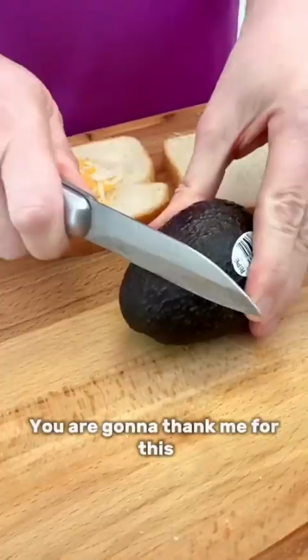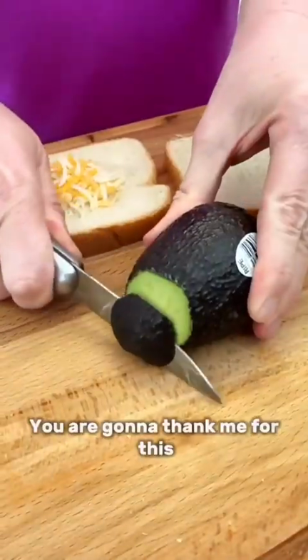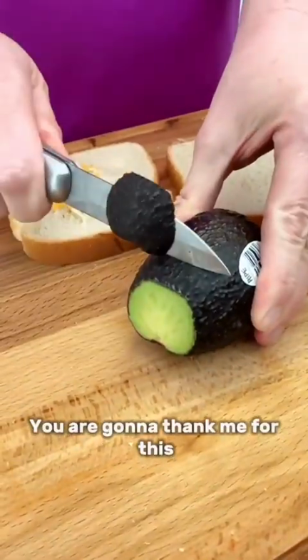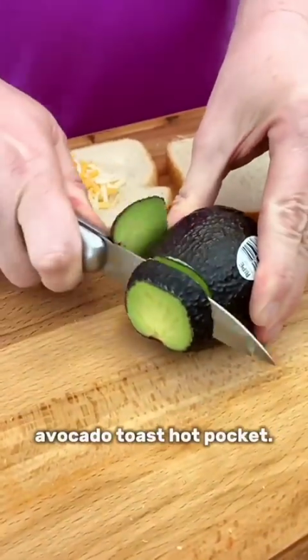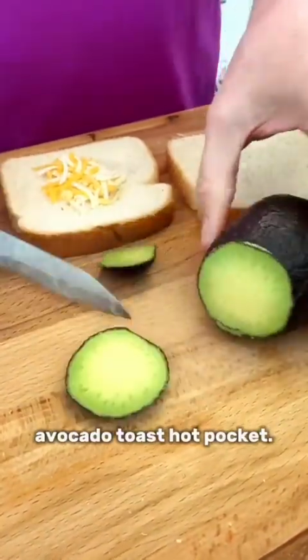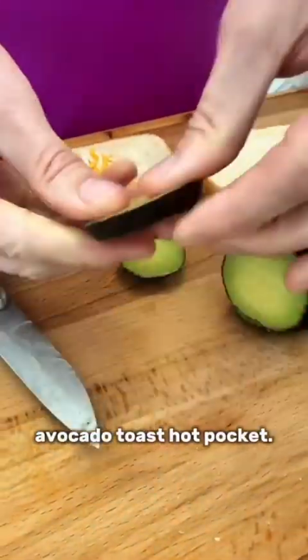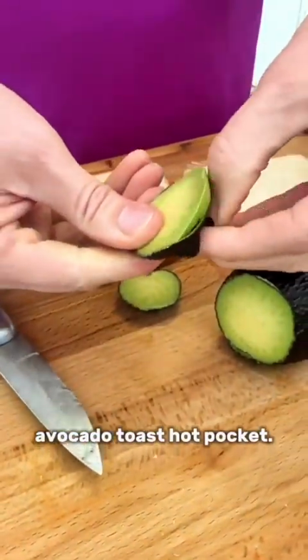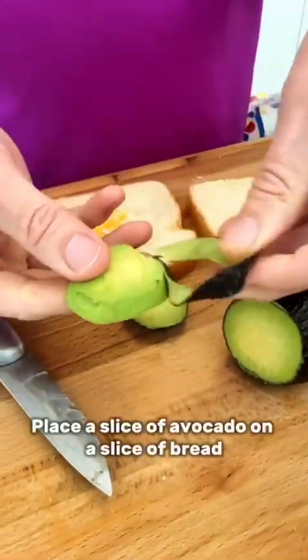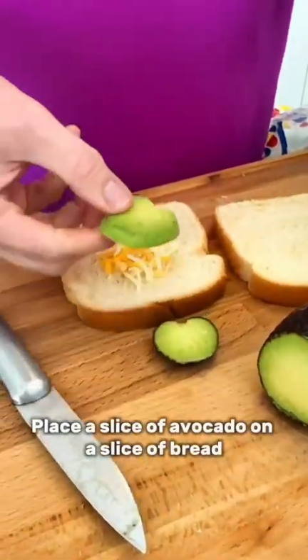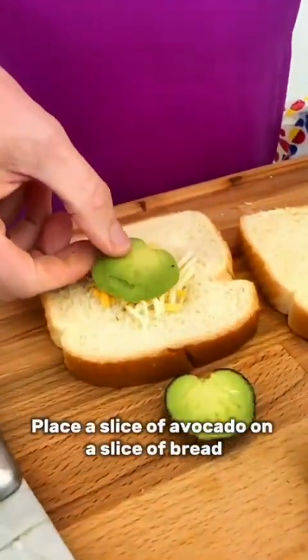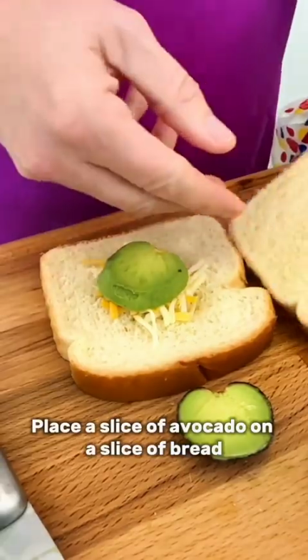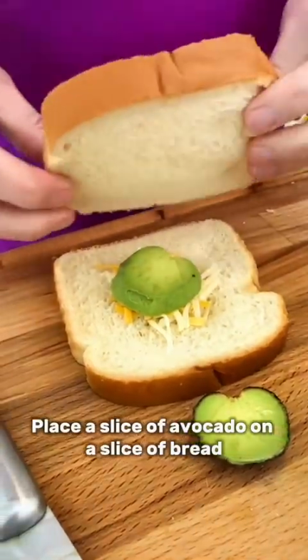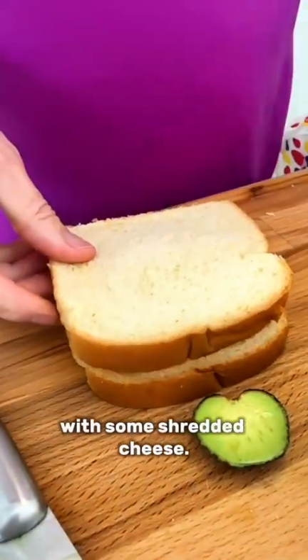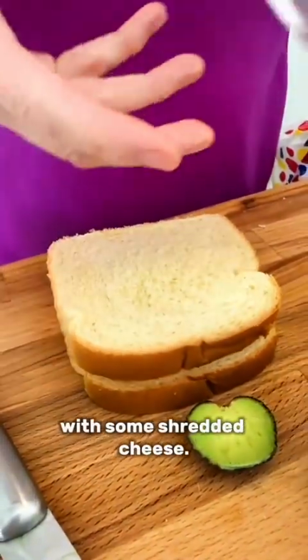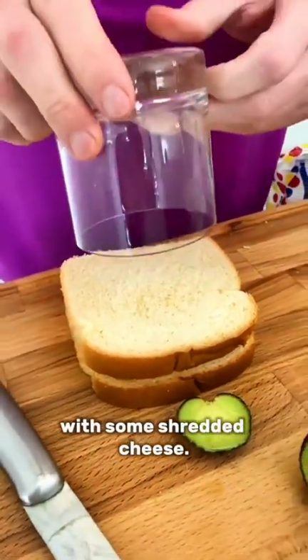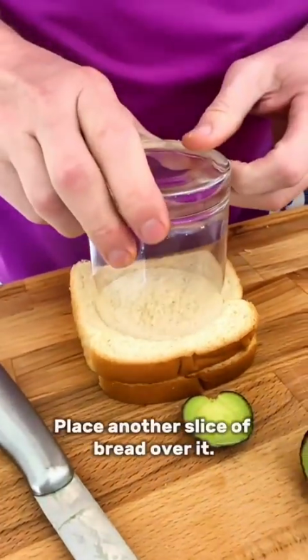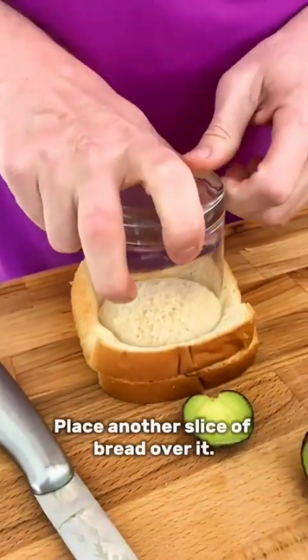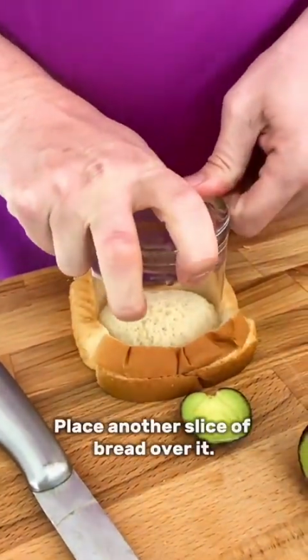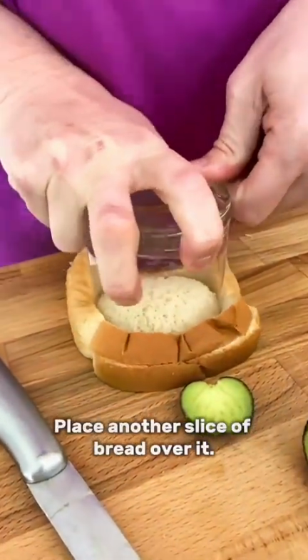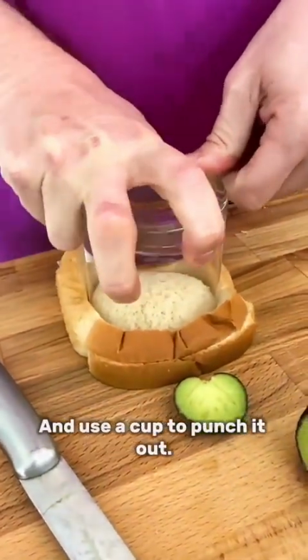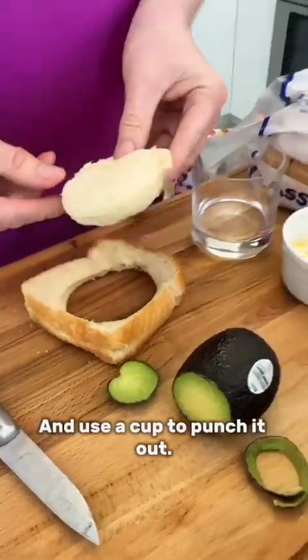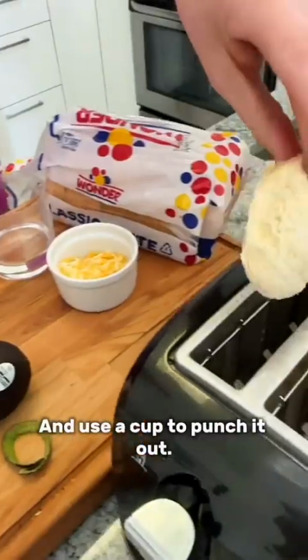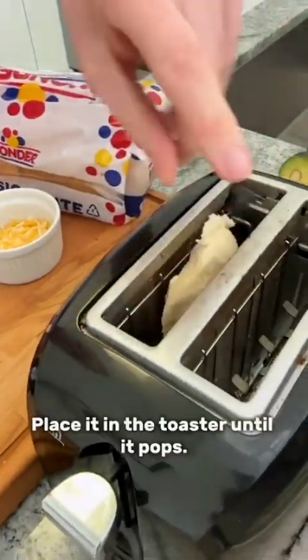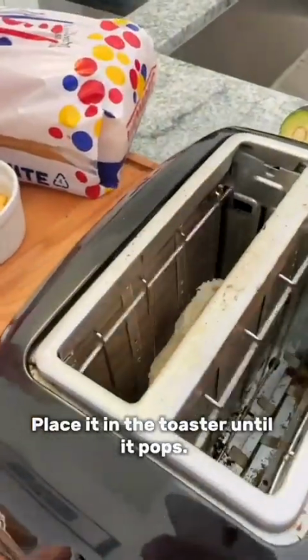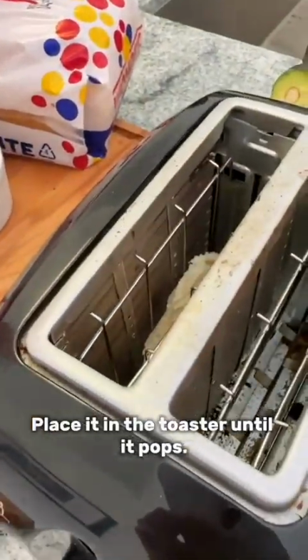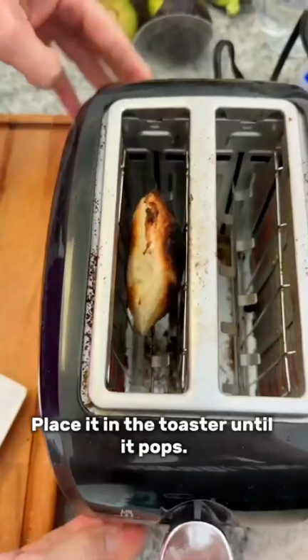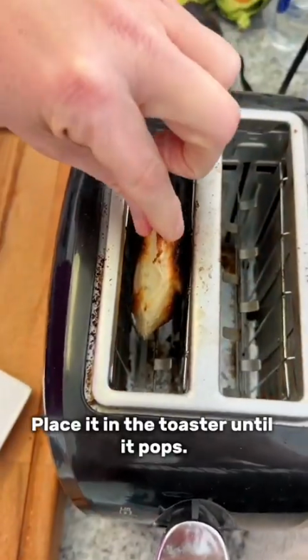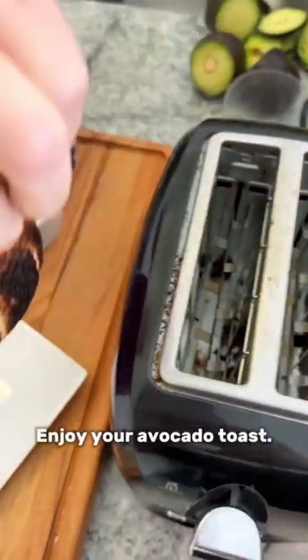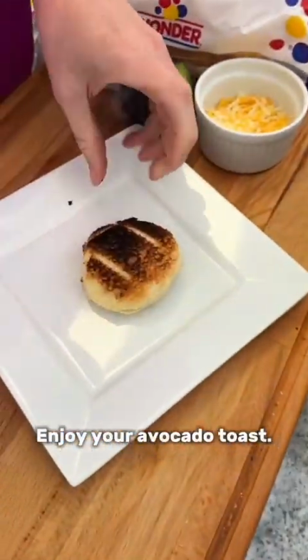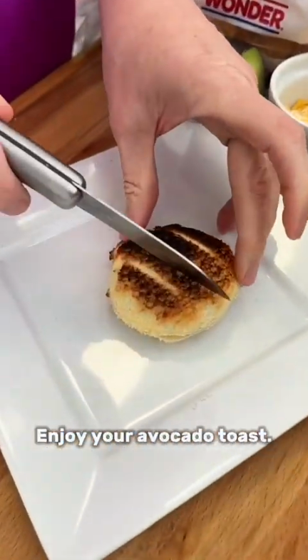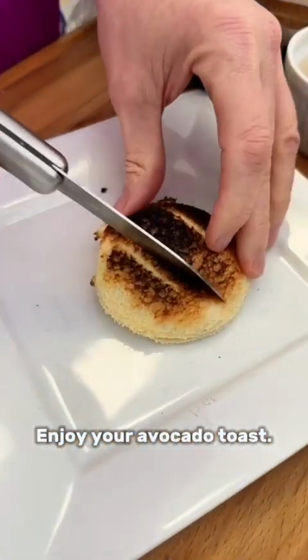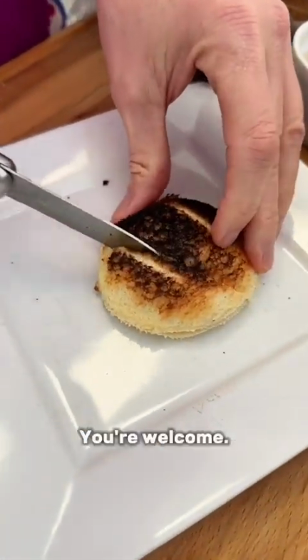You are gonna thank me for this avocado toast hot pocket. Place a slice of avocado on a slice of bread with some shredded cheese. Place another slice of bread over it and use a cup to punch it out. Place it in the toaster until it pops. Enjoy your avocado toast. You're welcome.